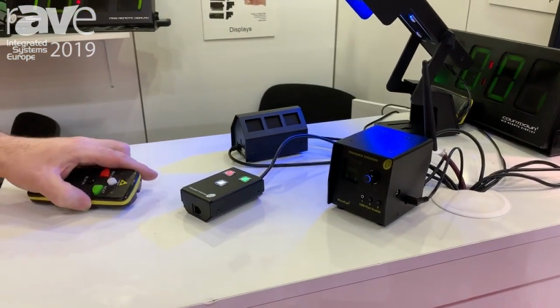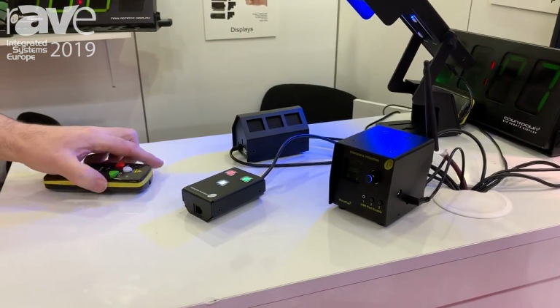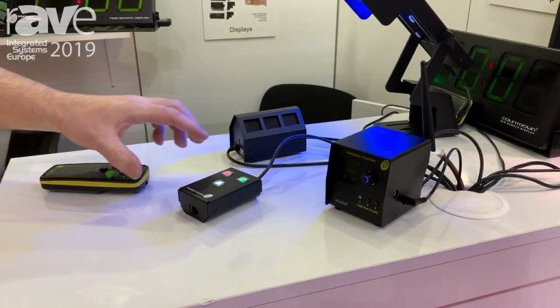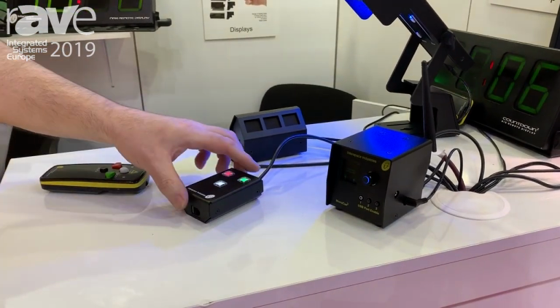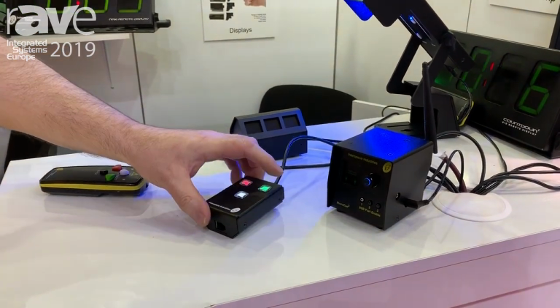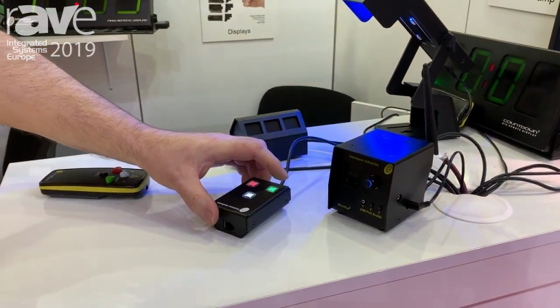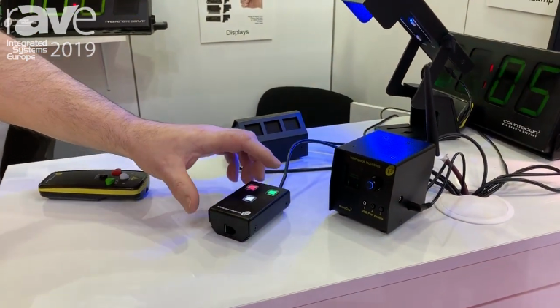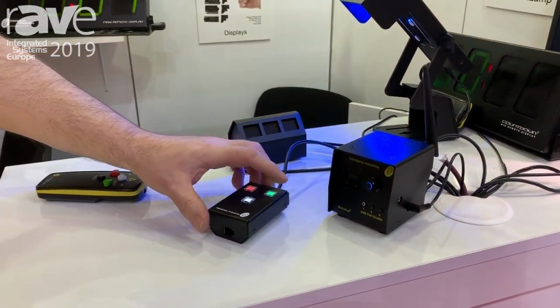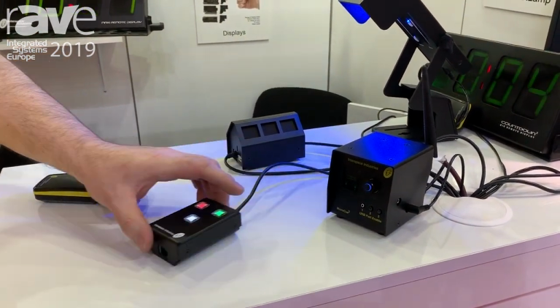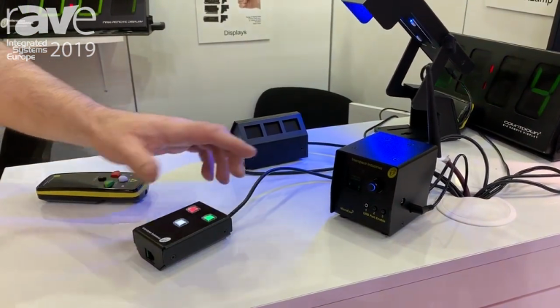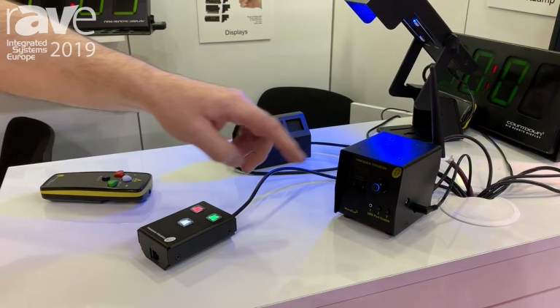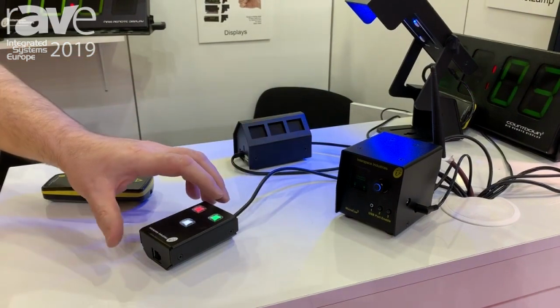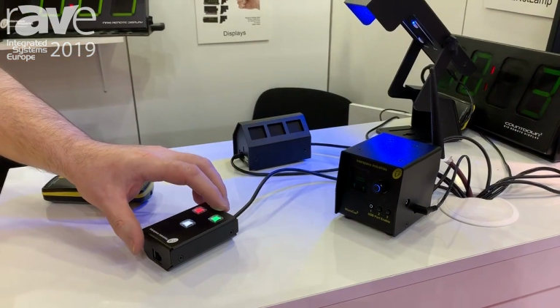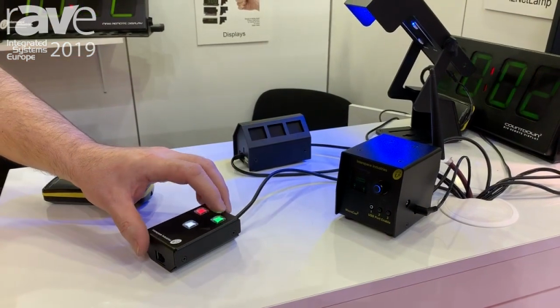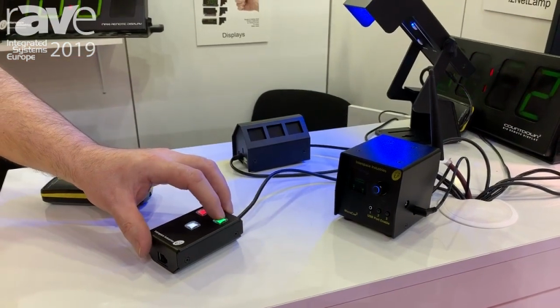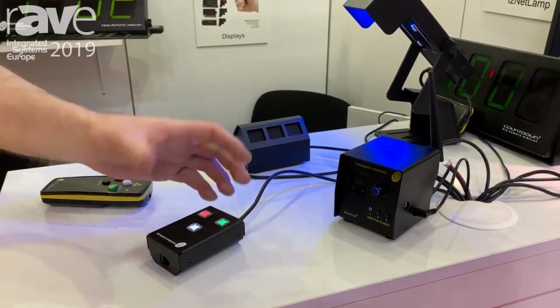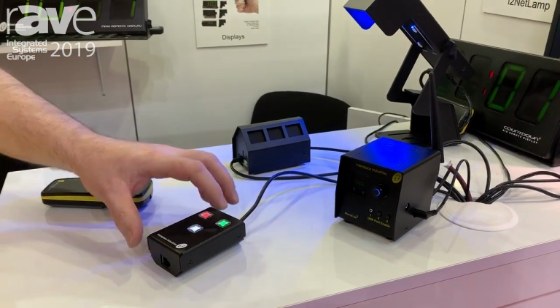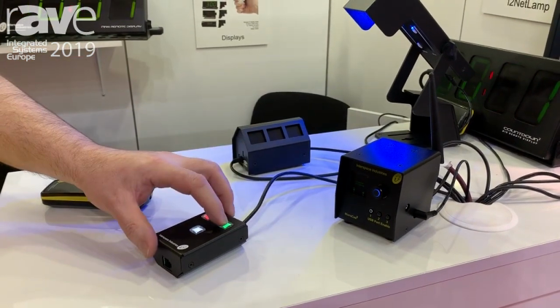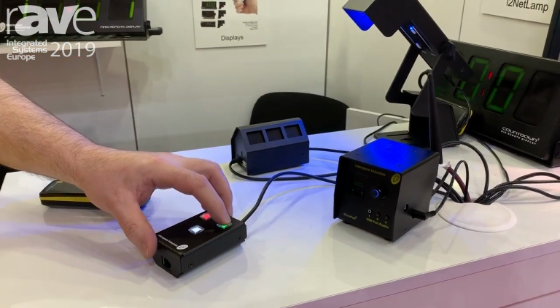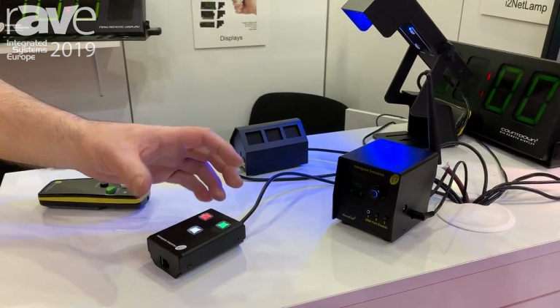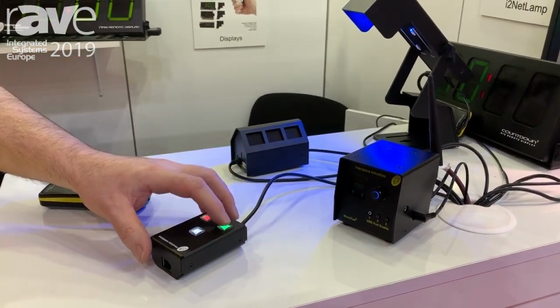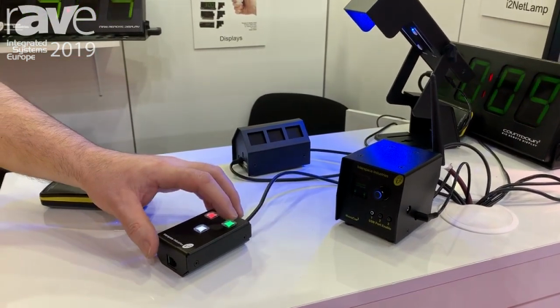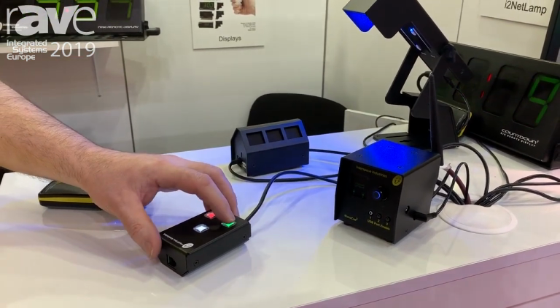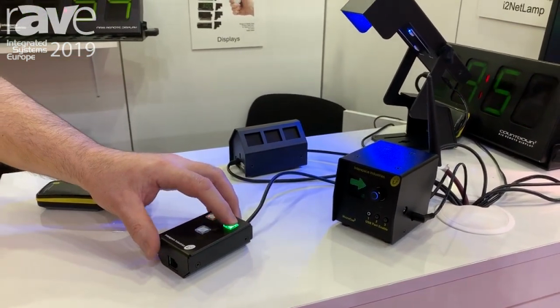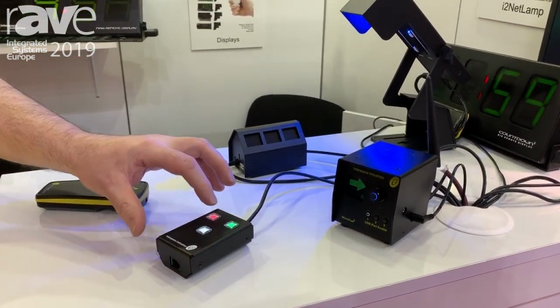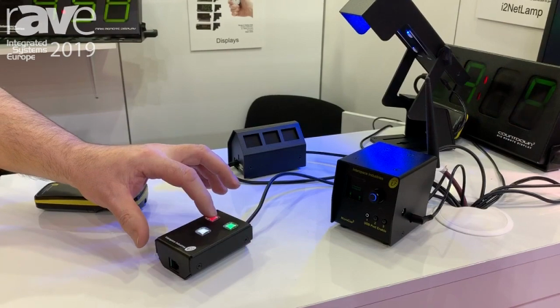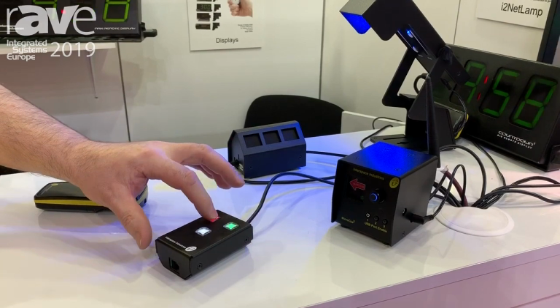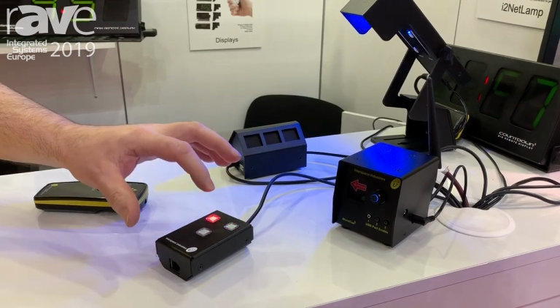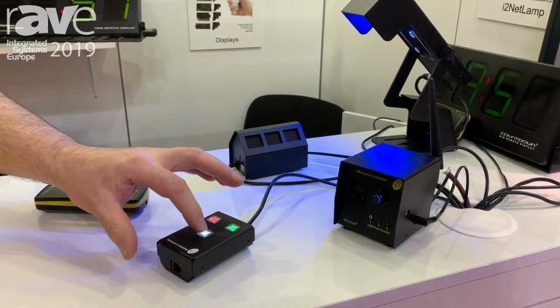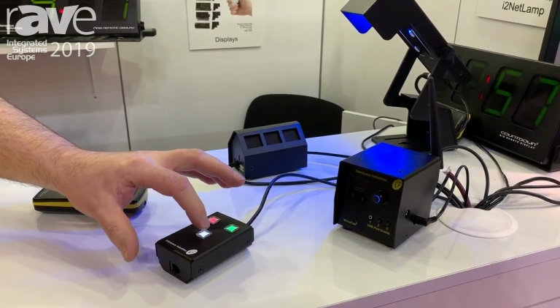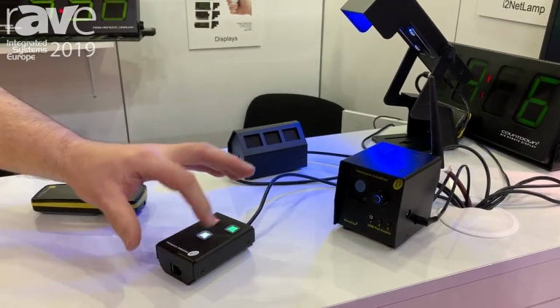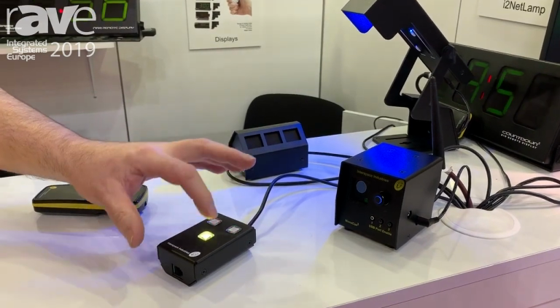We've also got a button box here. This button box allows us to connect to the system via a cable and we can do the same thing, but if you've got problems where you've got RF dropout, we can then use a cable to minimise that RF issue.